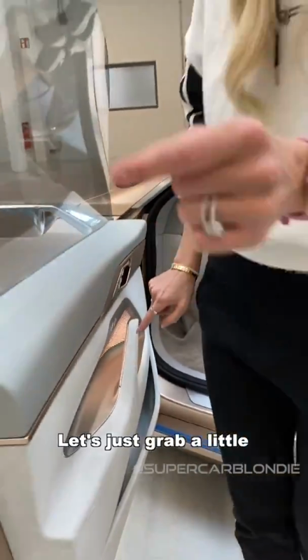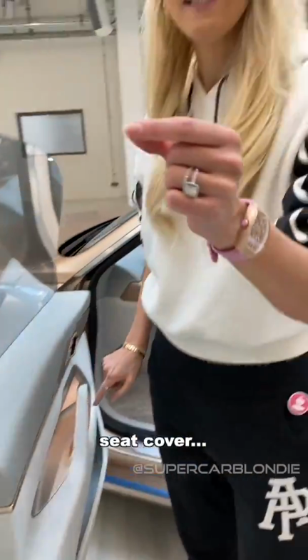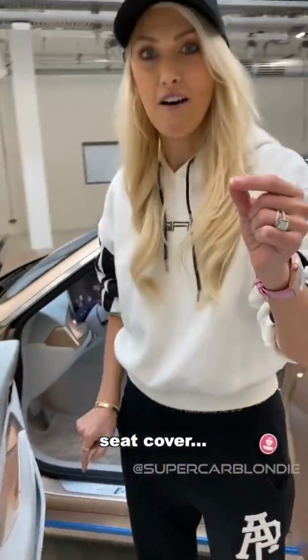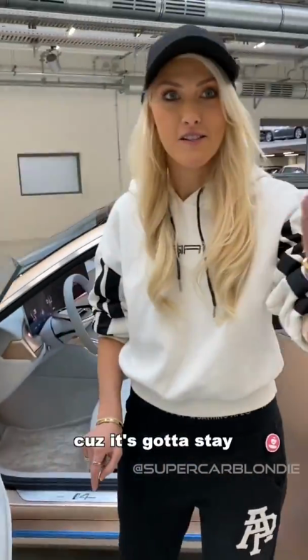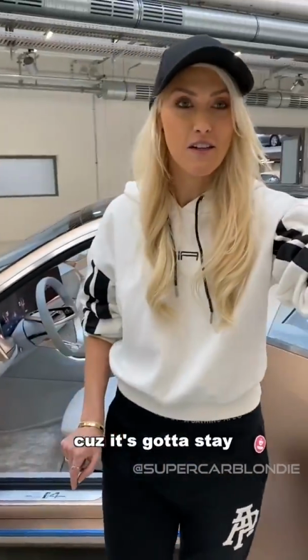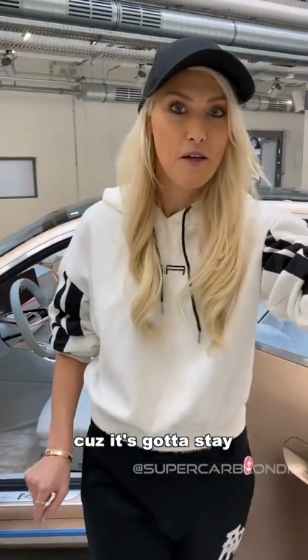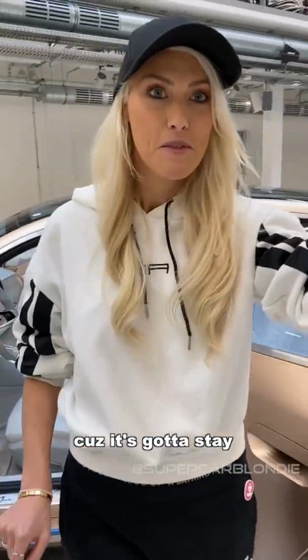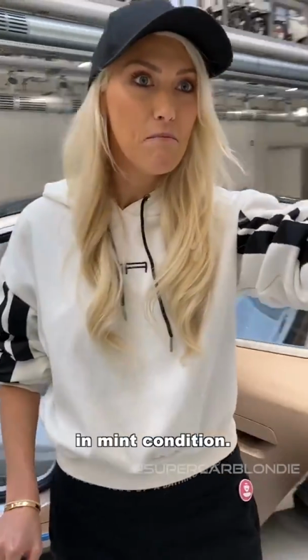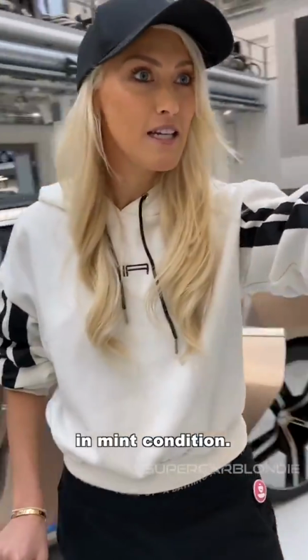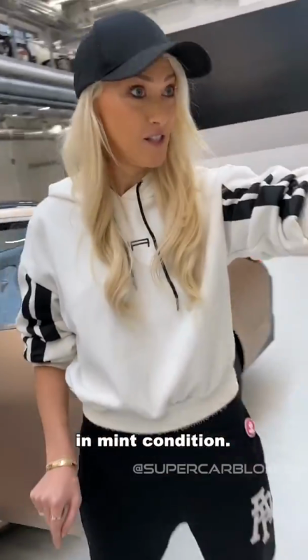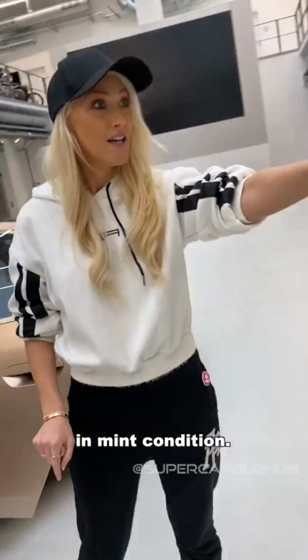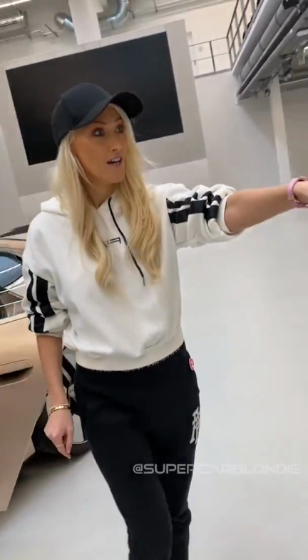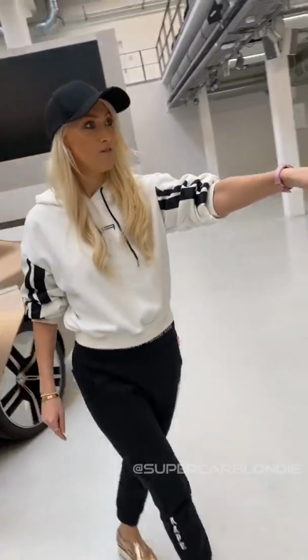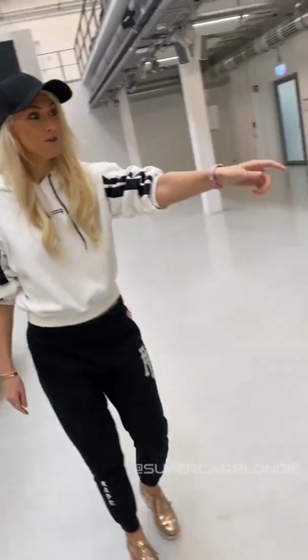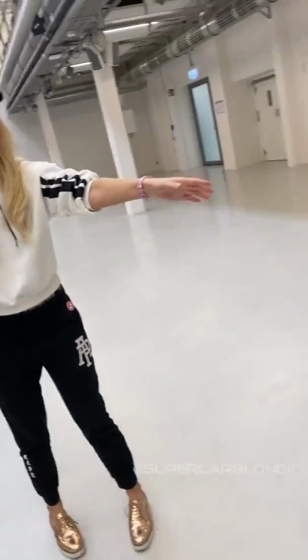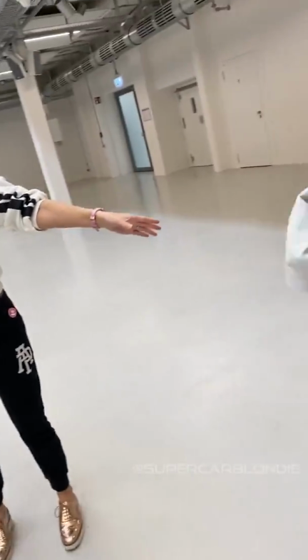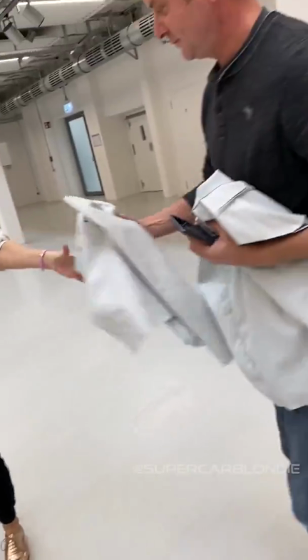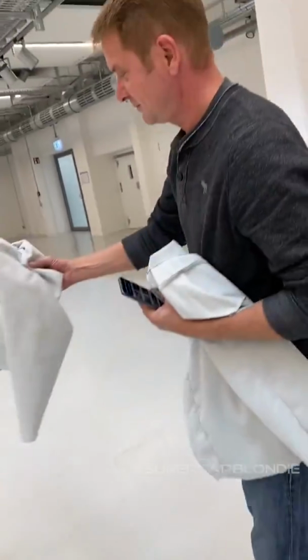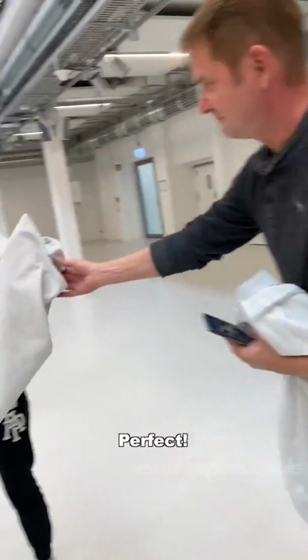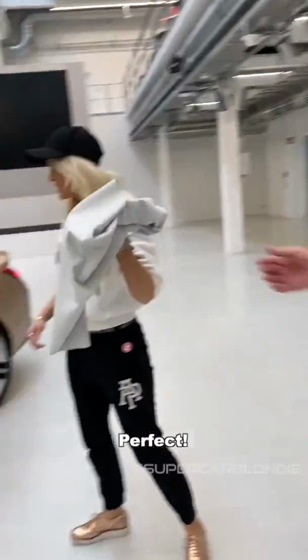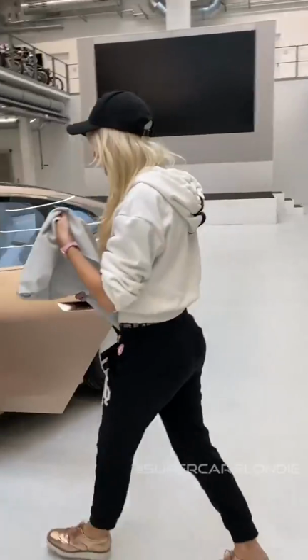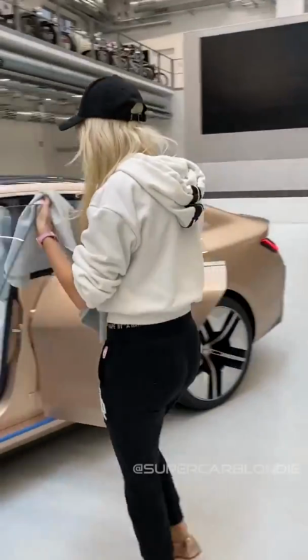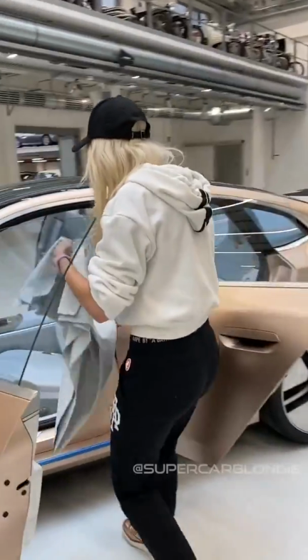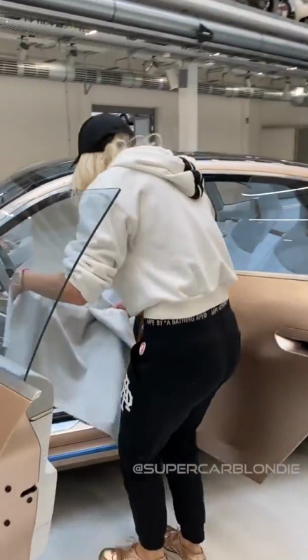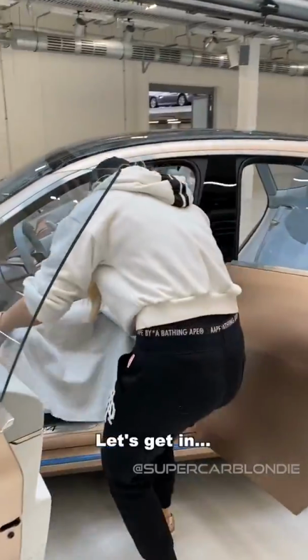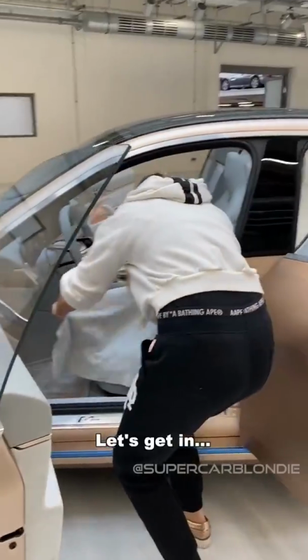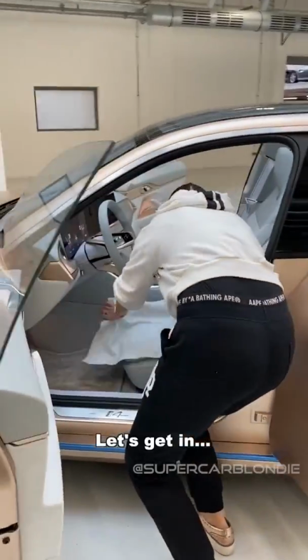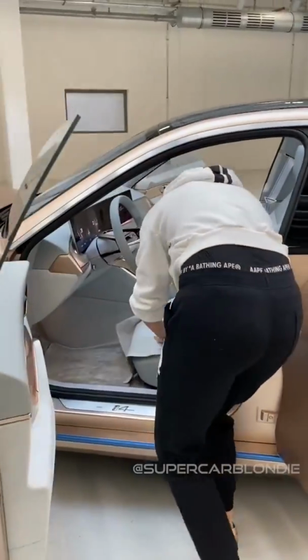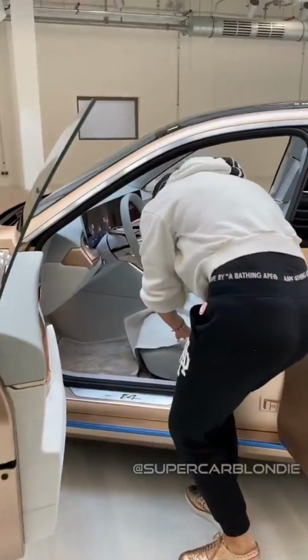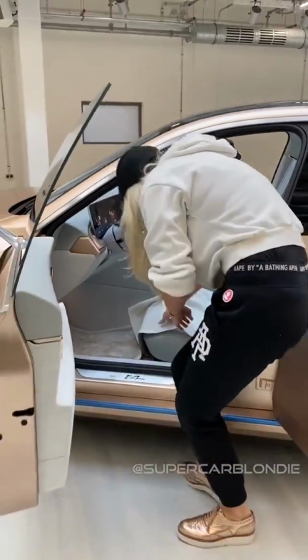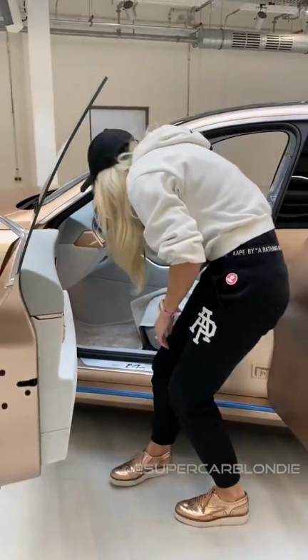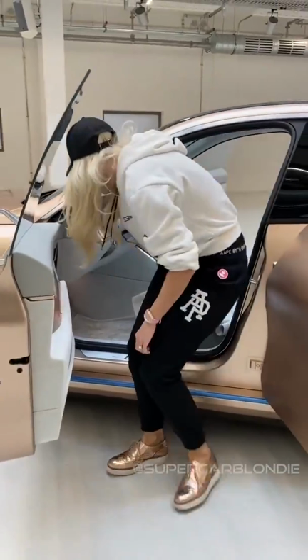Let's just grab a little seat cover because it's got to stay in mint condition. All right, let's get in — here we go.